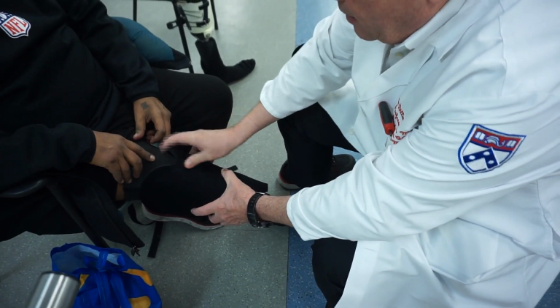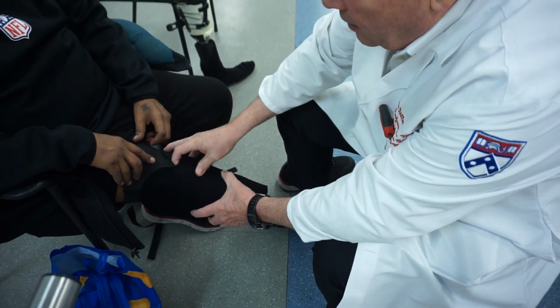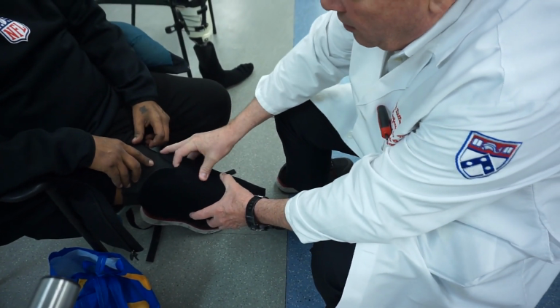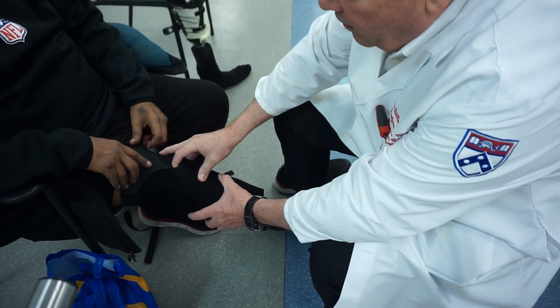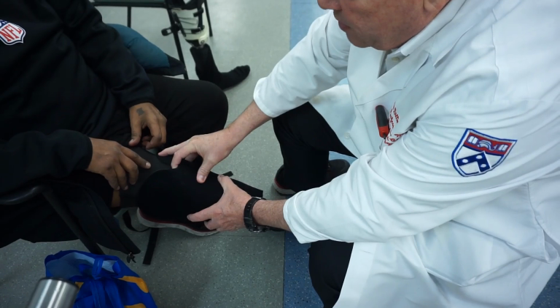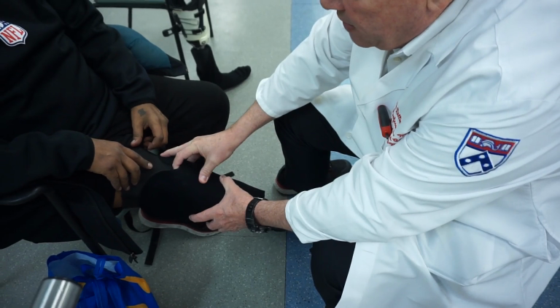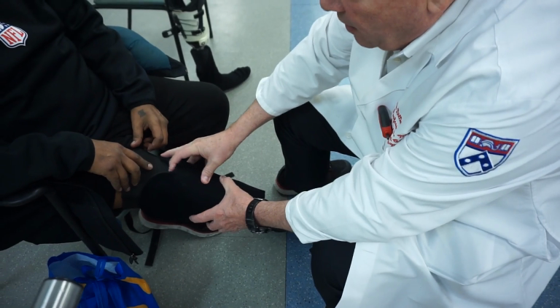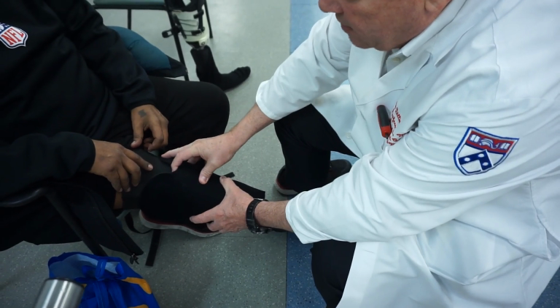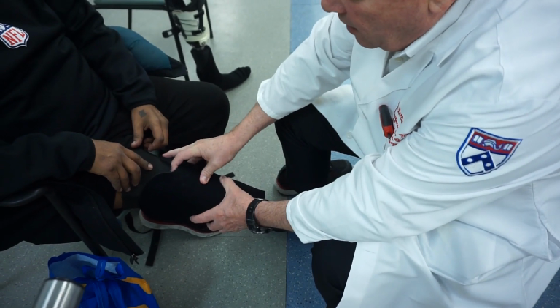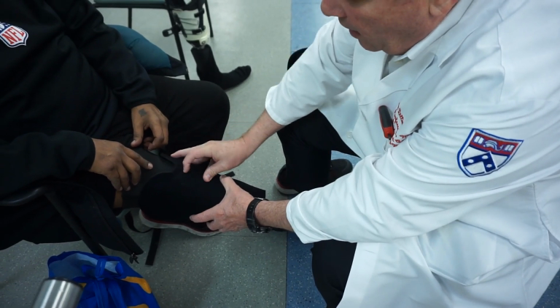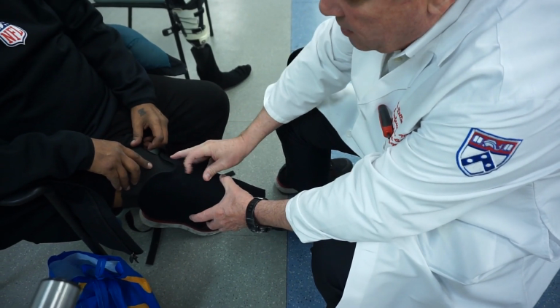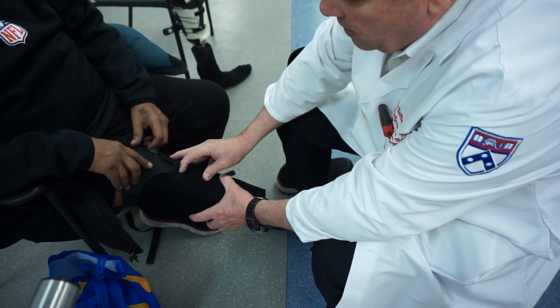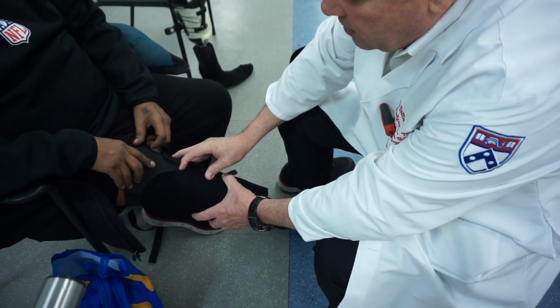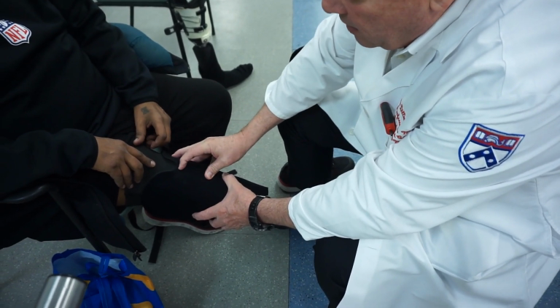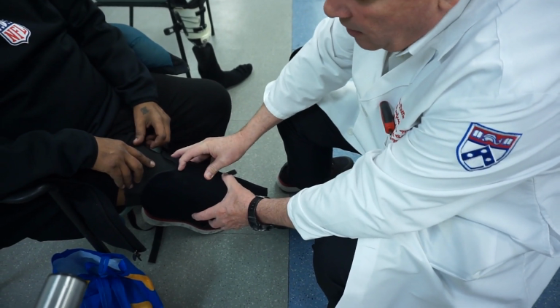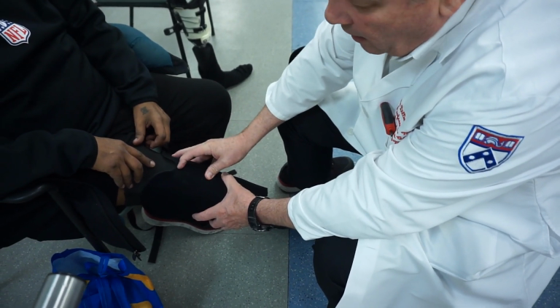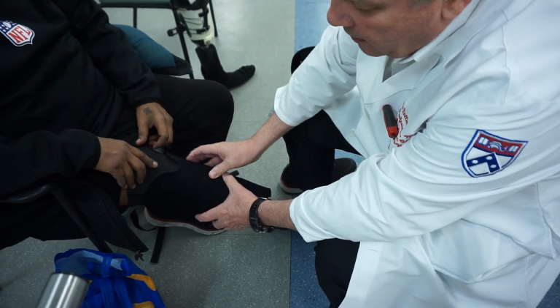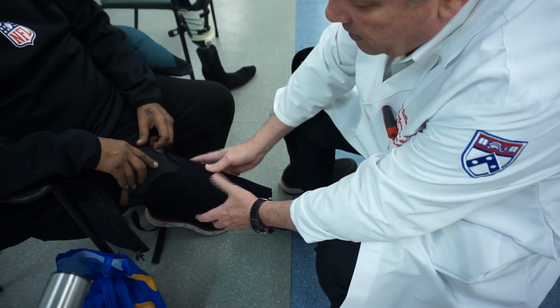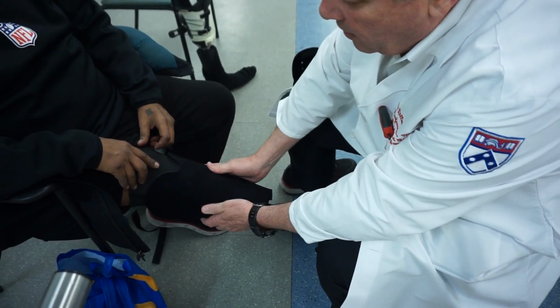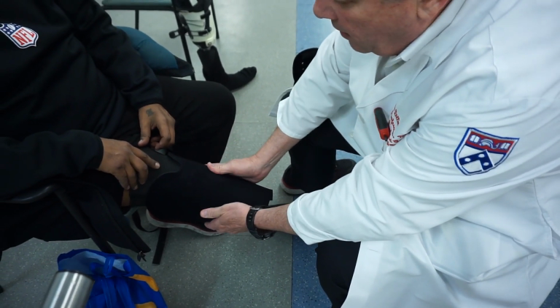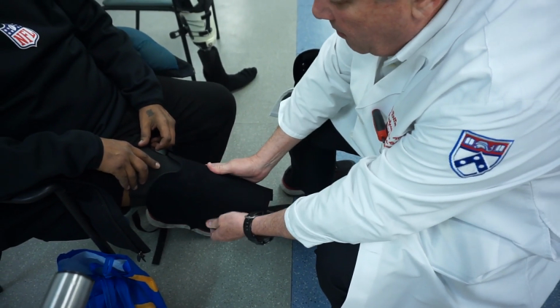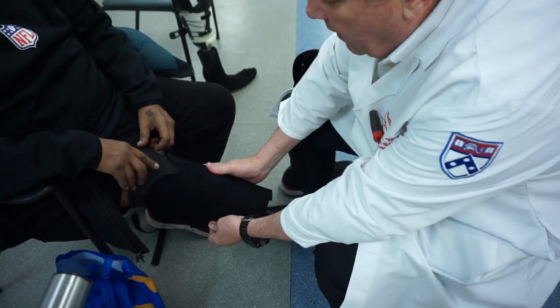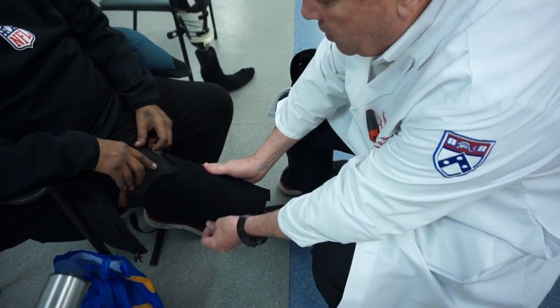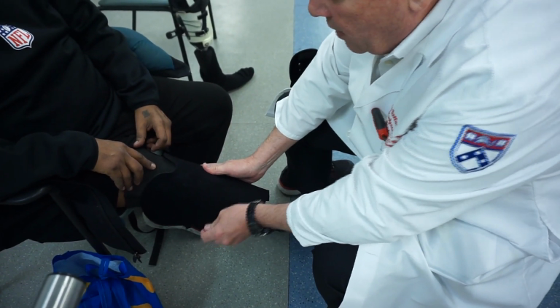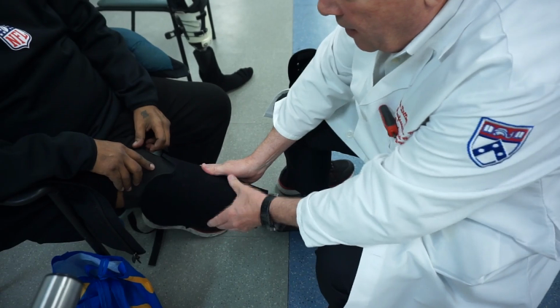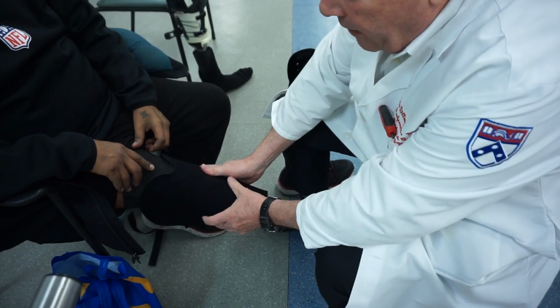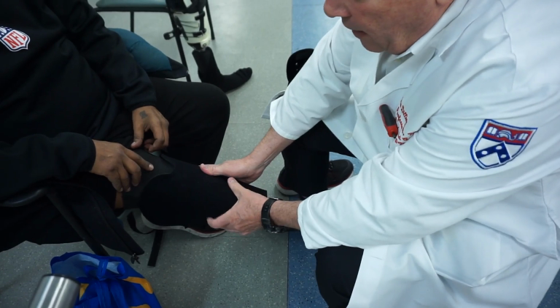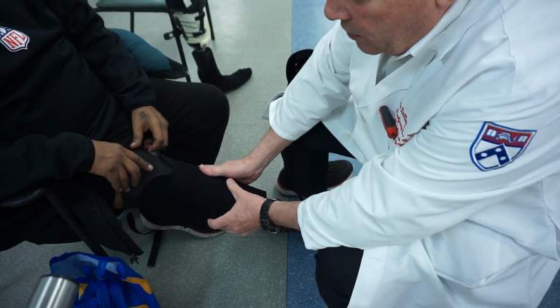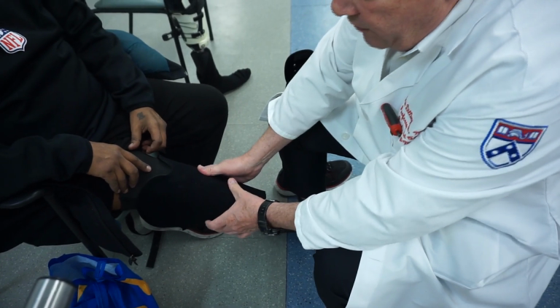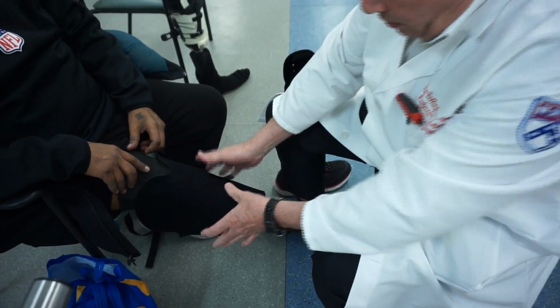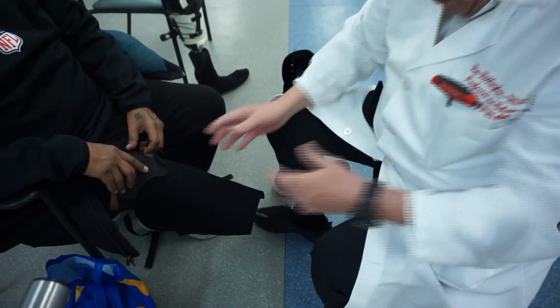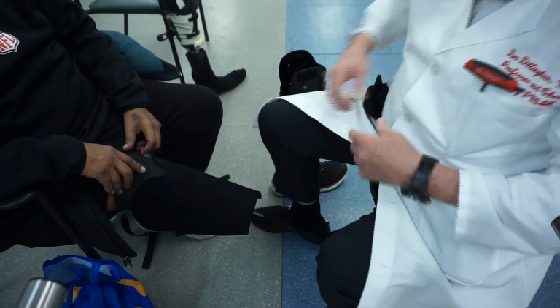You can feel his patella — it's a little high on his patella, but that's okay. Here's the fibular head.